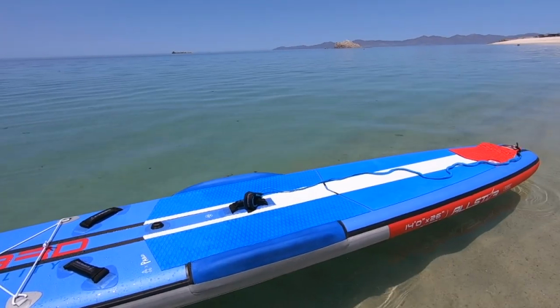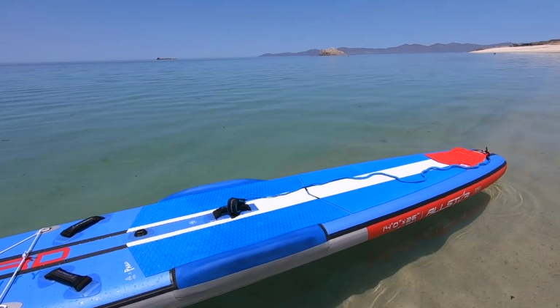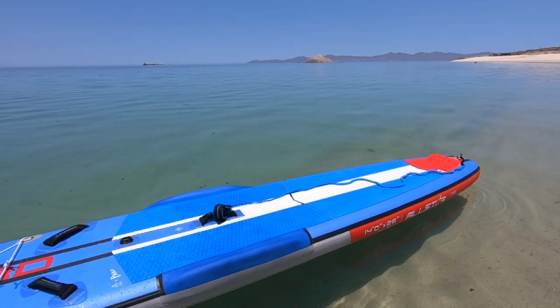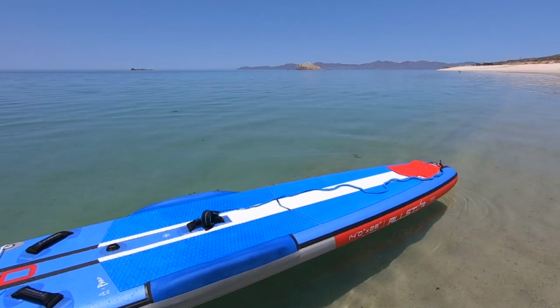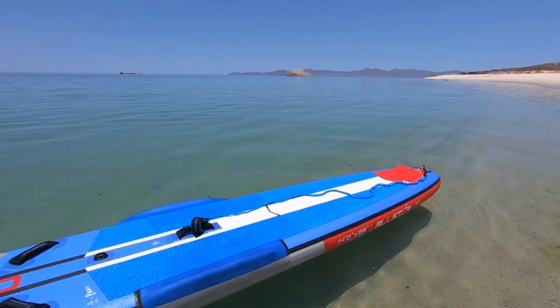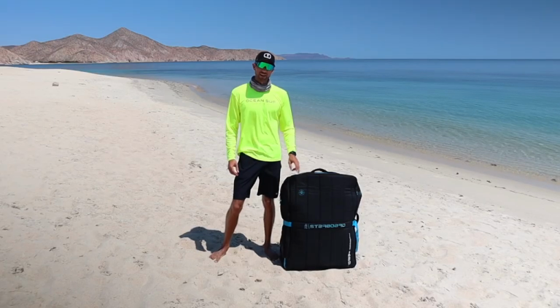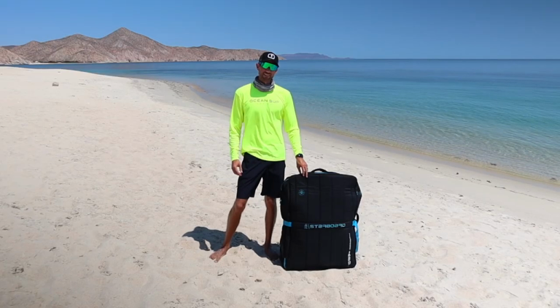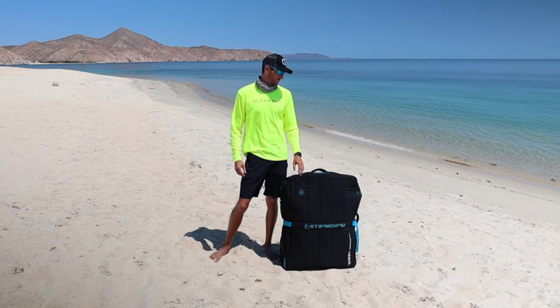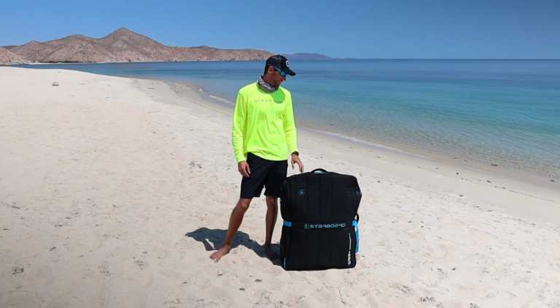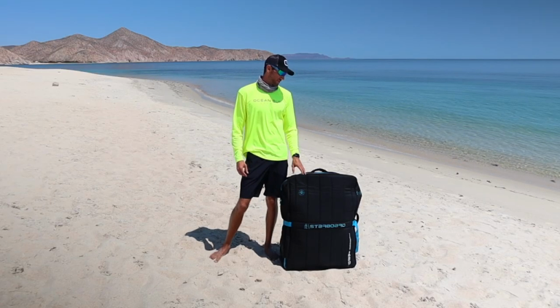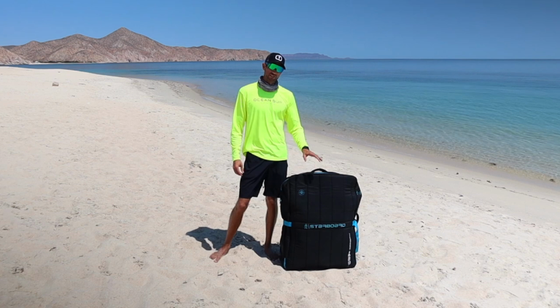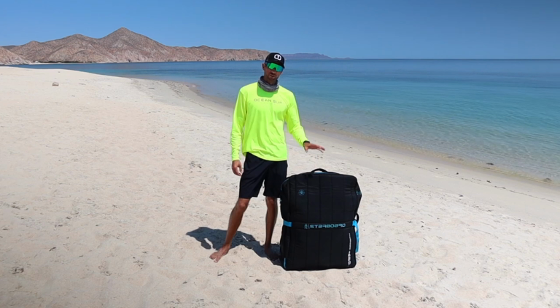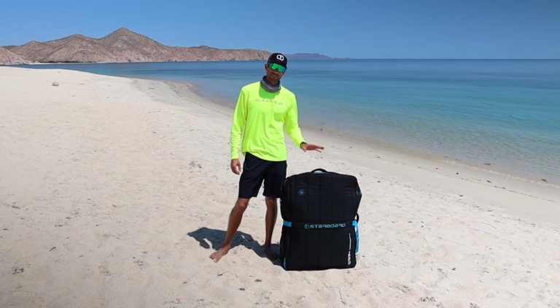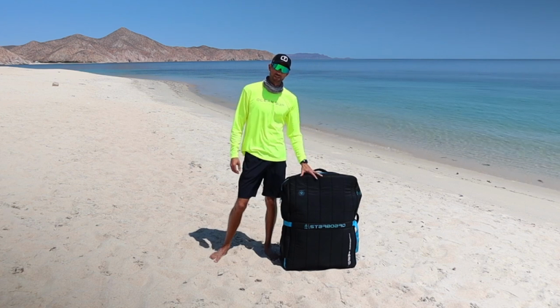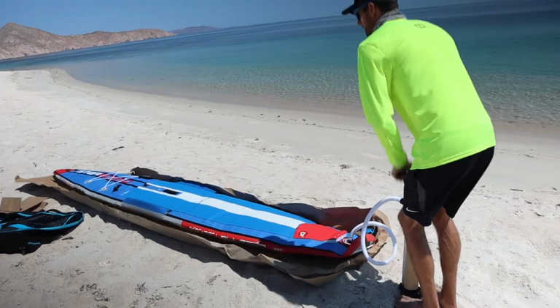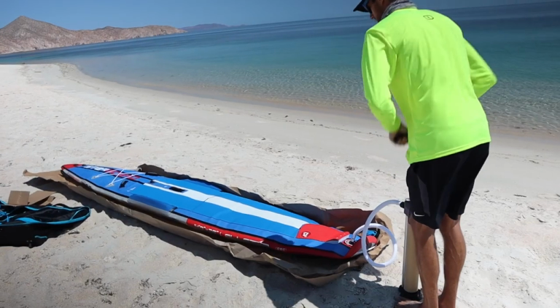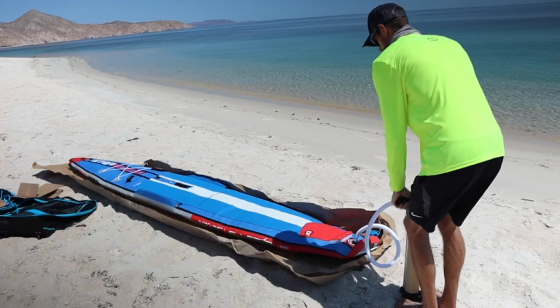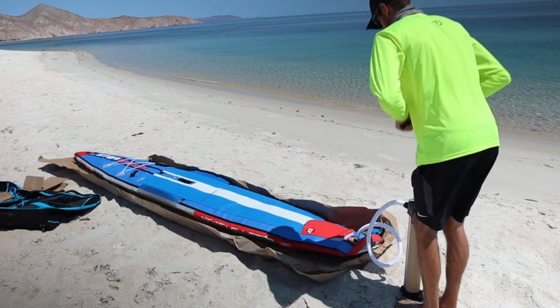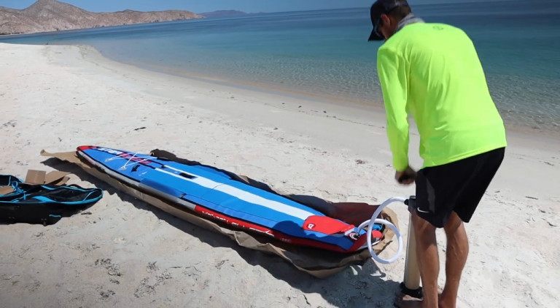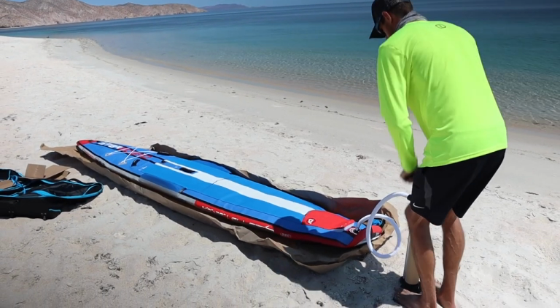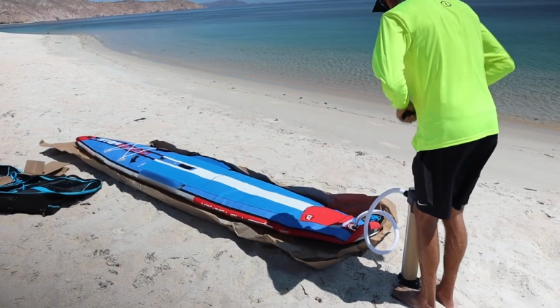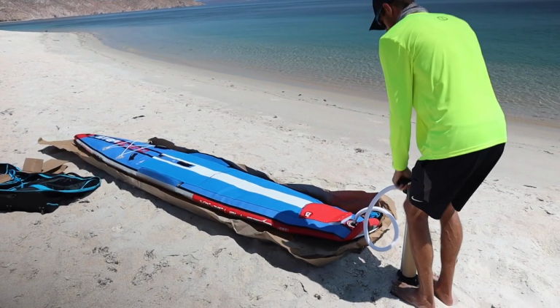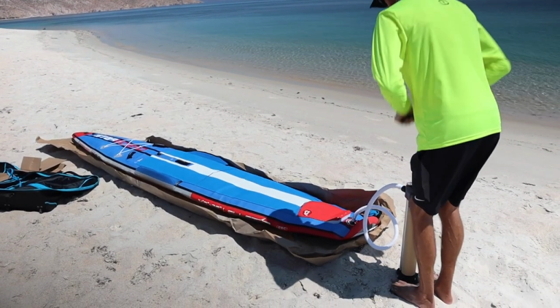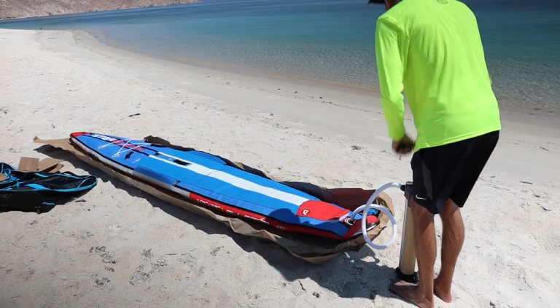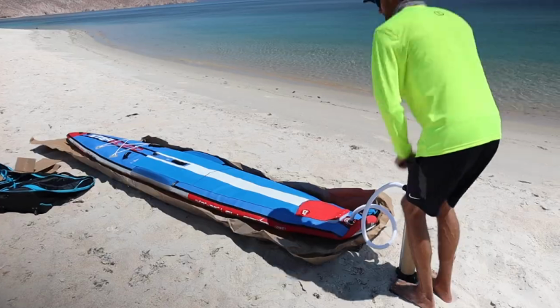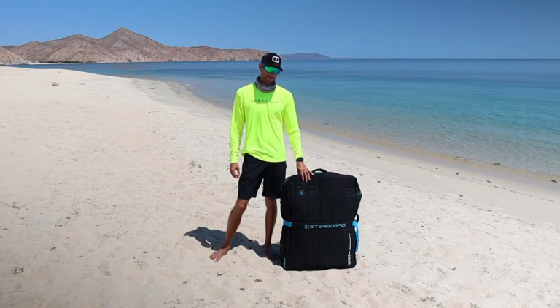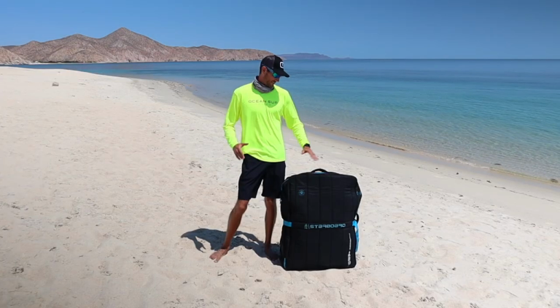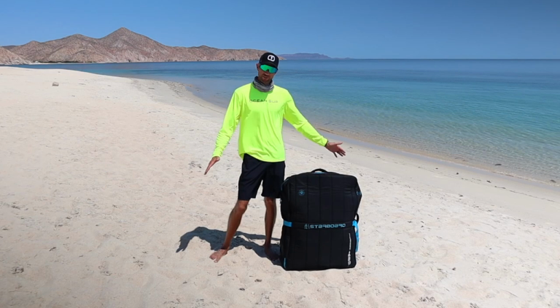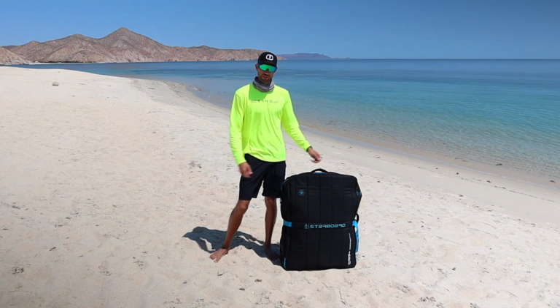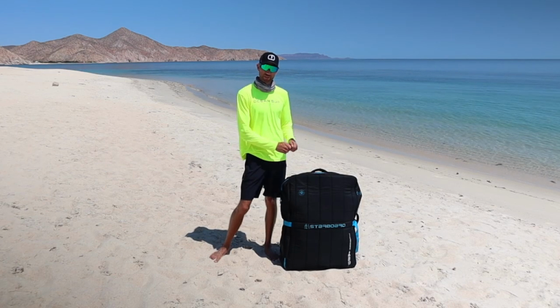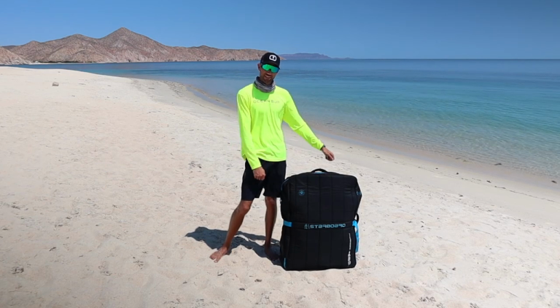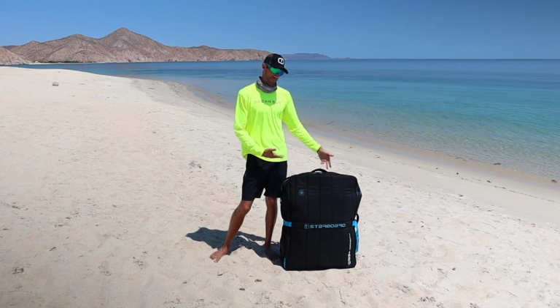Welcome back to another video! Today we're doing an unboxing of the brand new all-star race inflatable paddleboard by Starboard. This is the 14 by 26 model, so without further ado let's start opening this package and see what's inside.